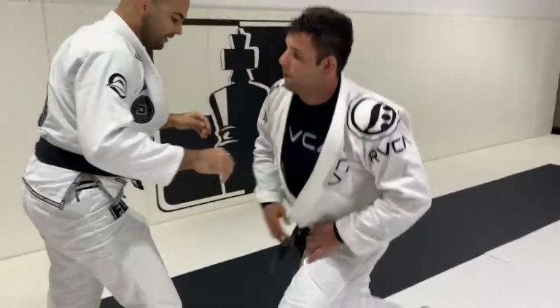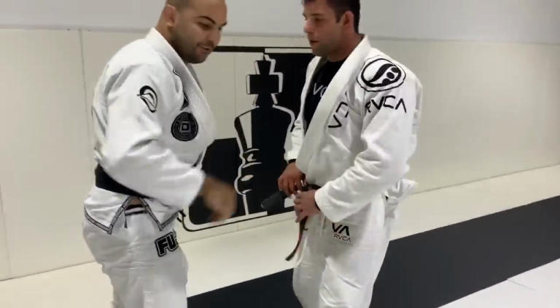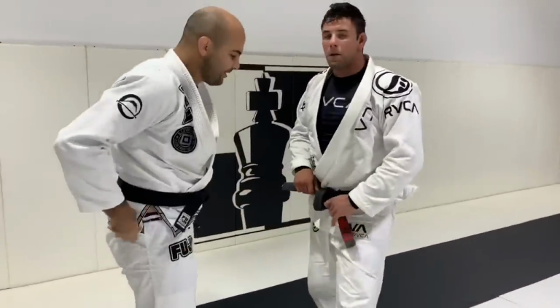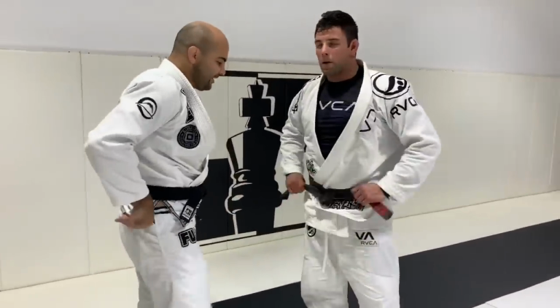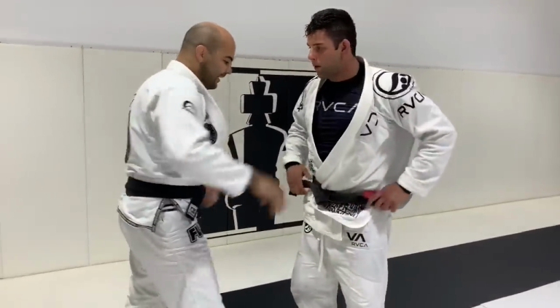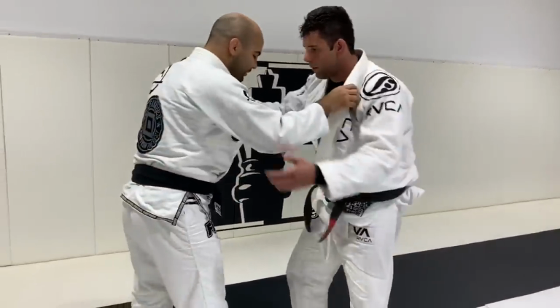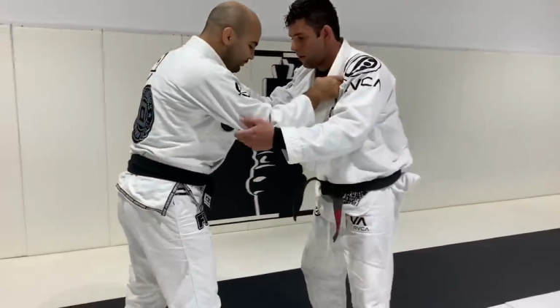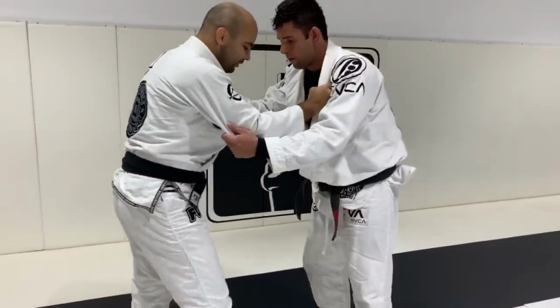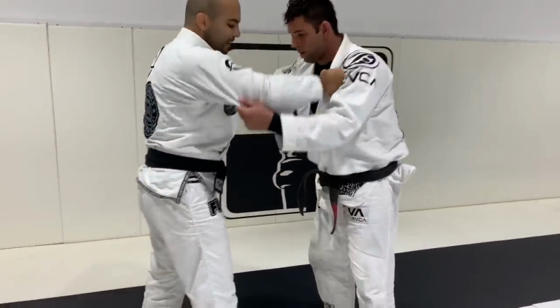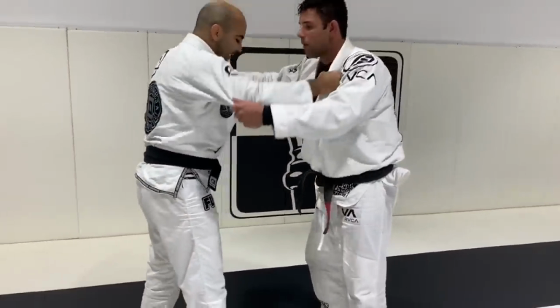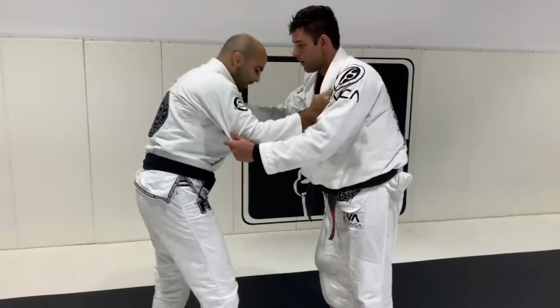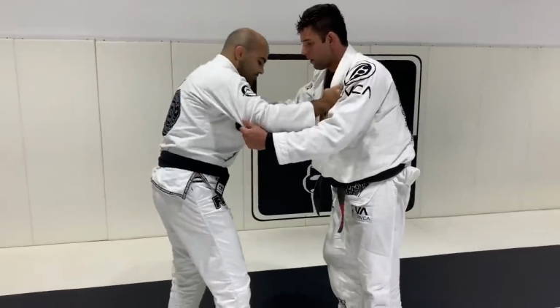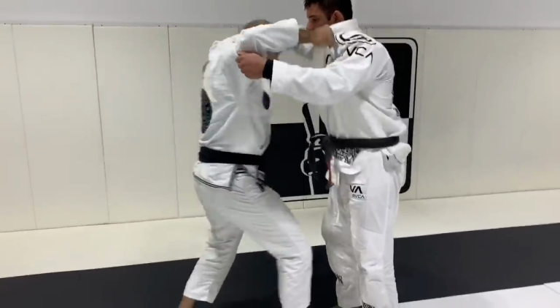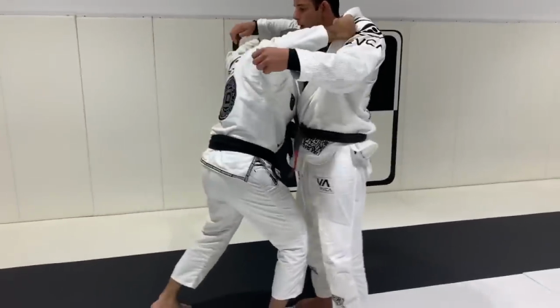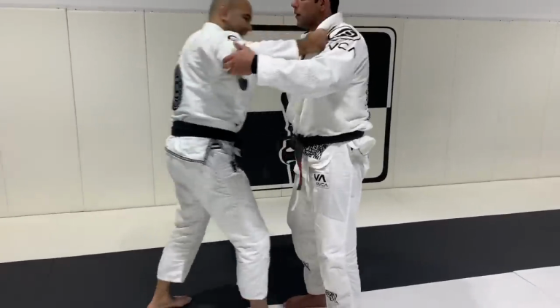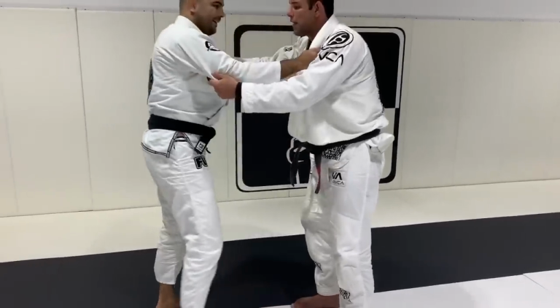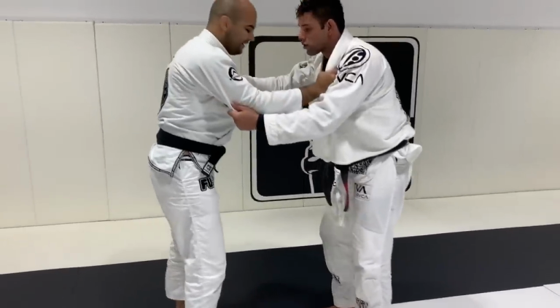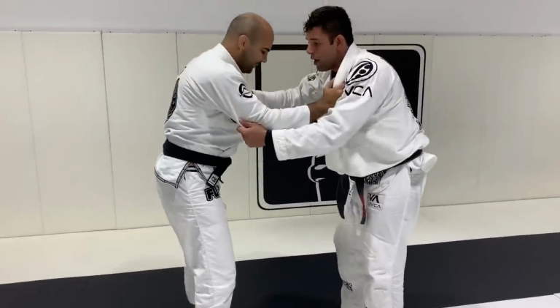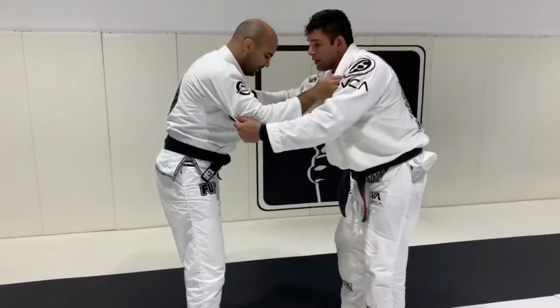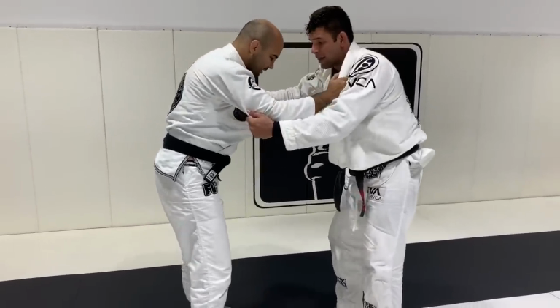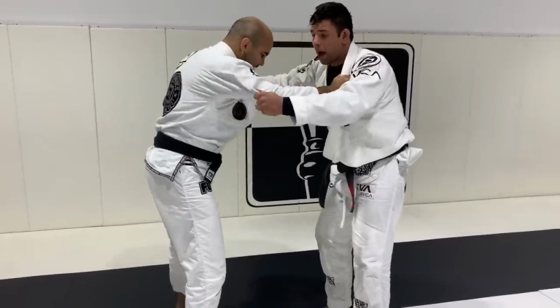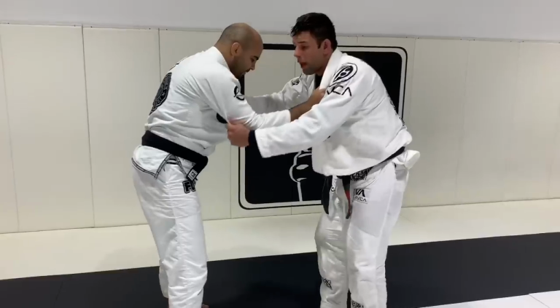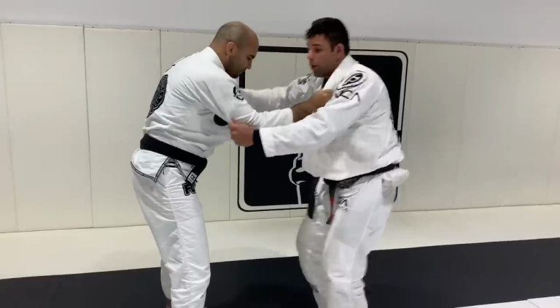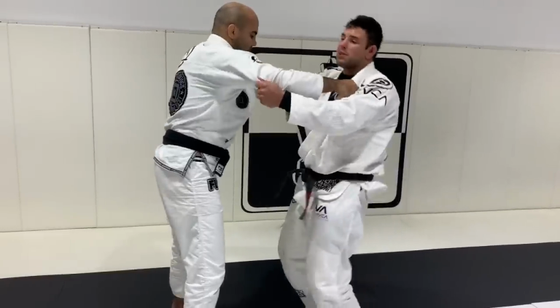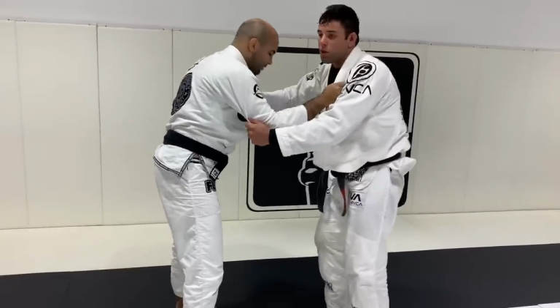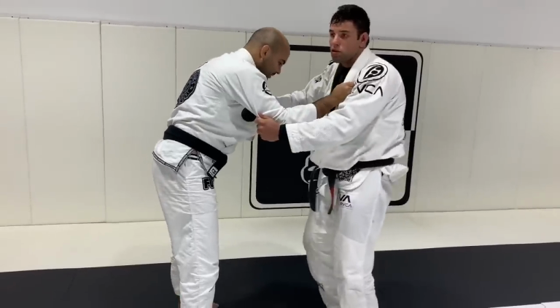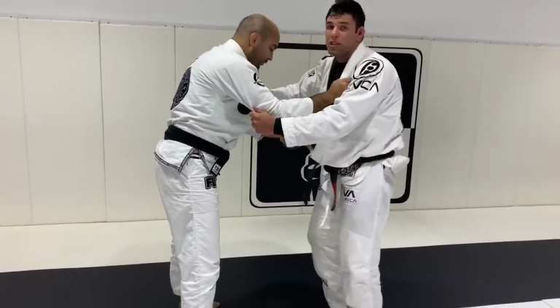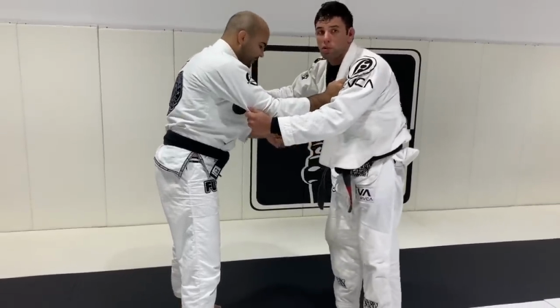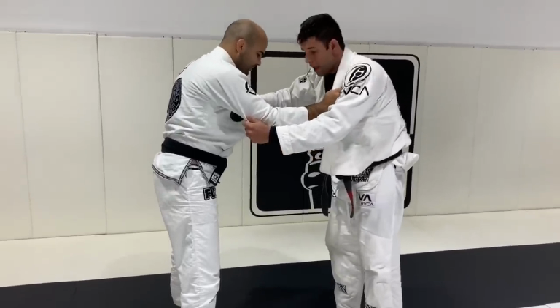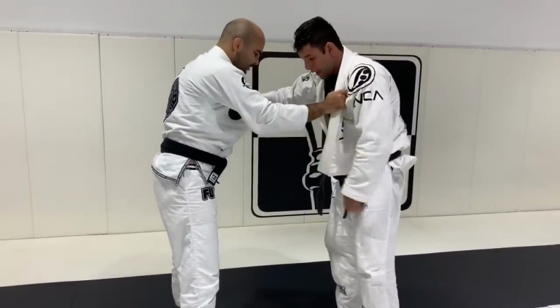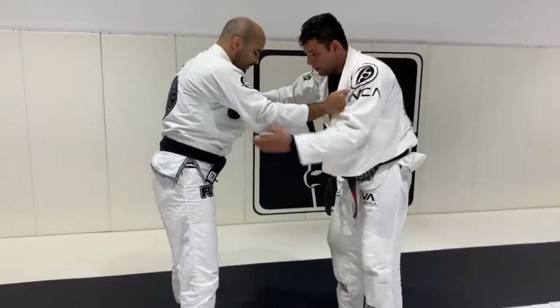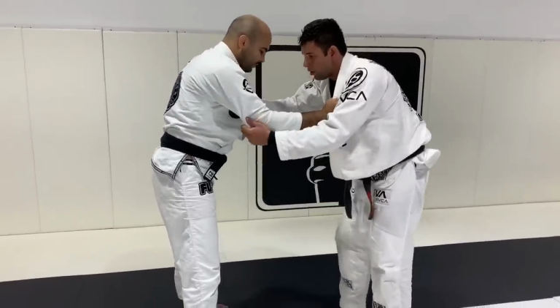Two things I notice: you don't just open my lapel — you open and you go inside. Yeah, so at the same time that I open, I bring myself. It's not just about the hip and knee — so look.